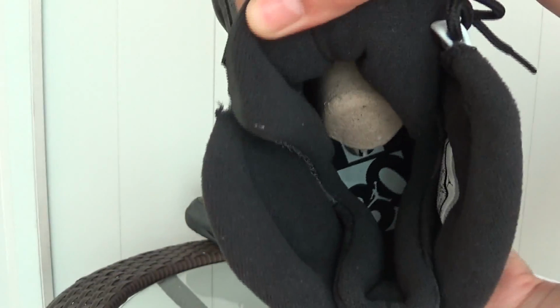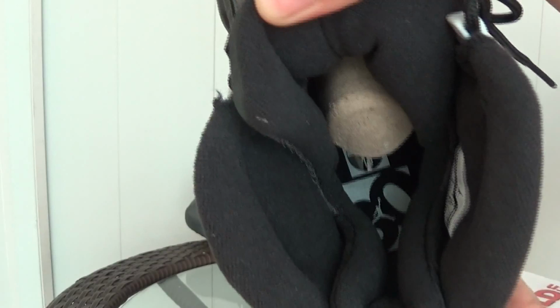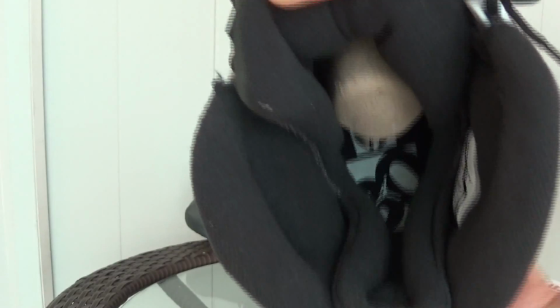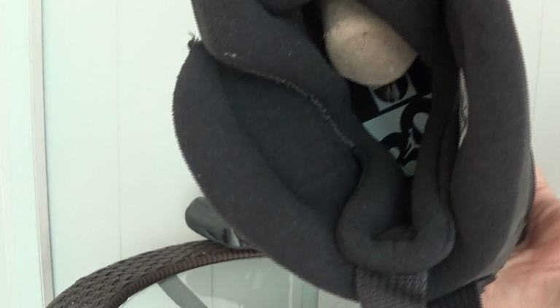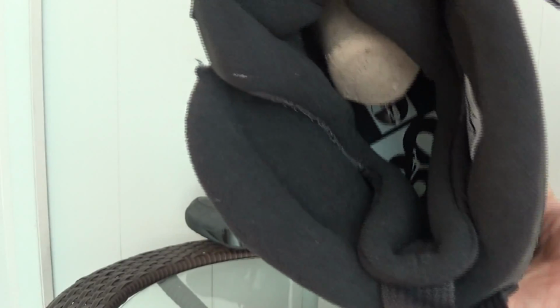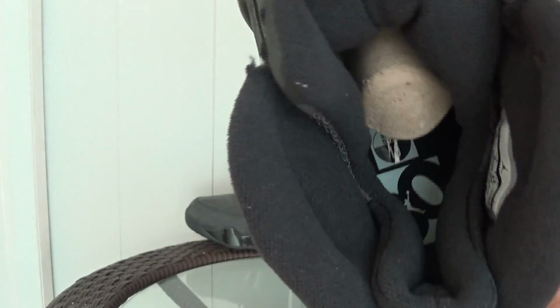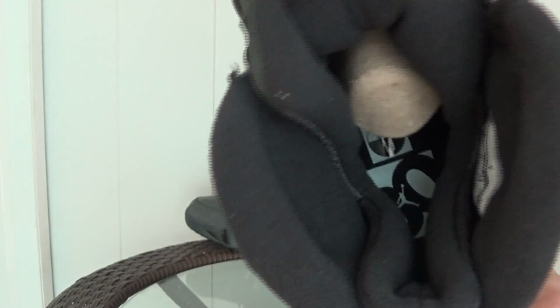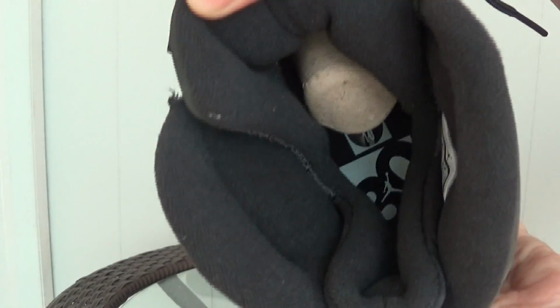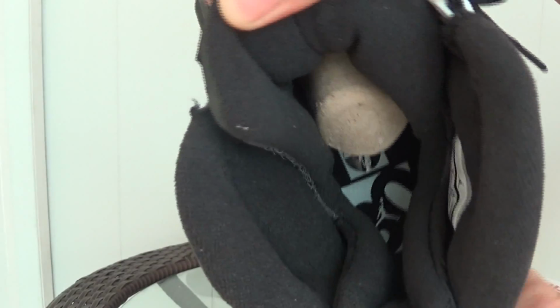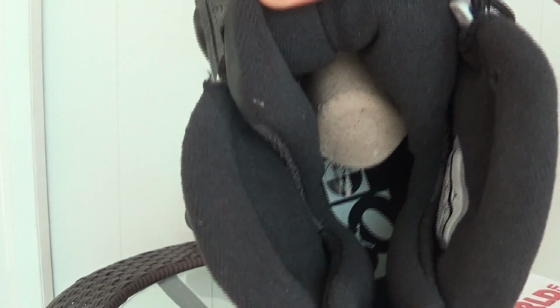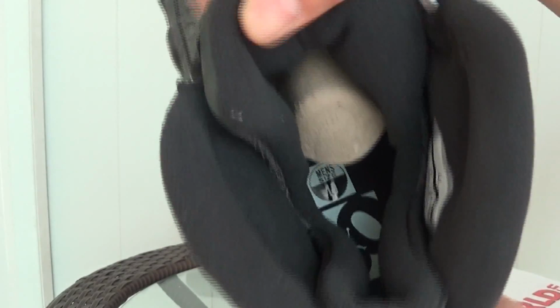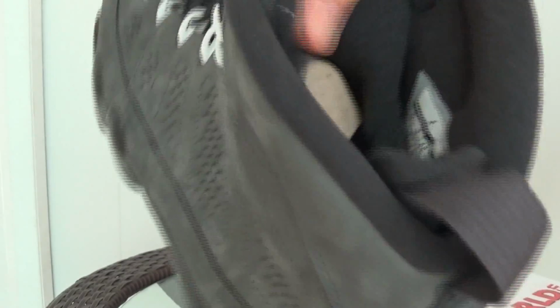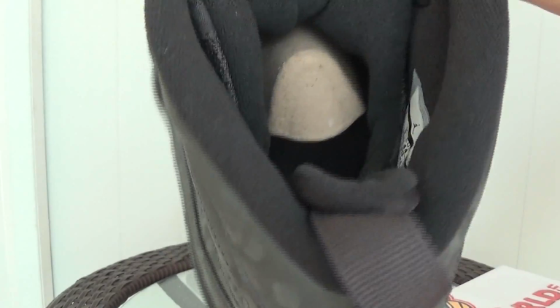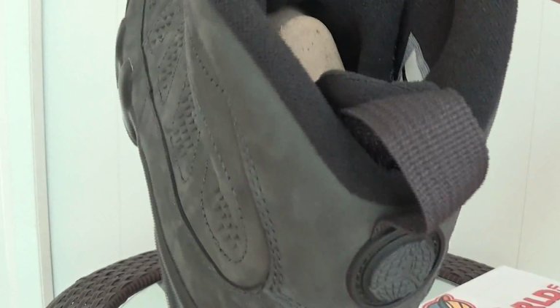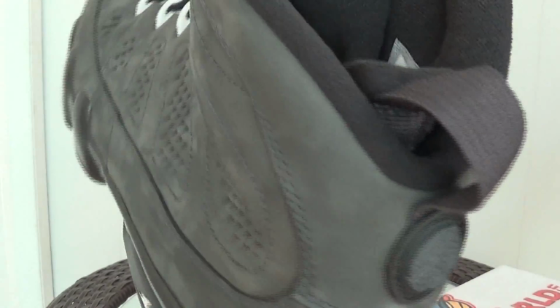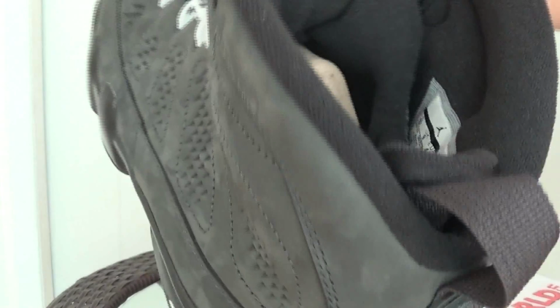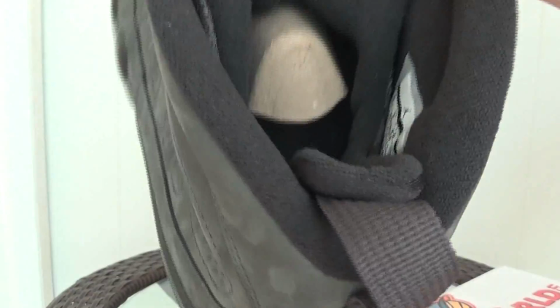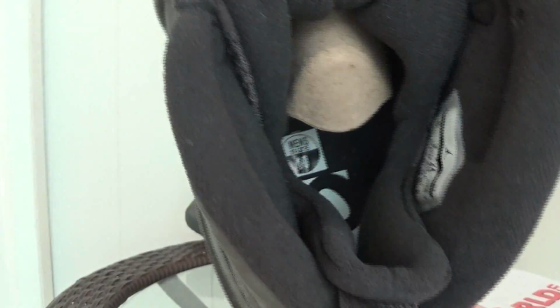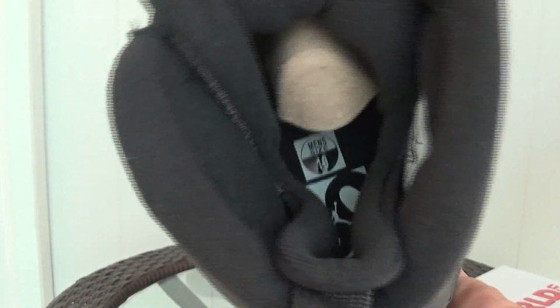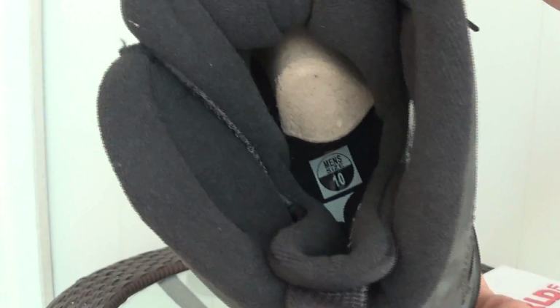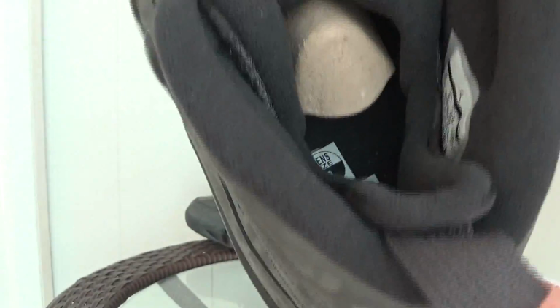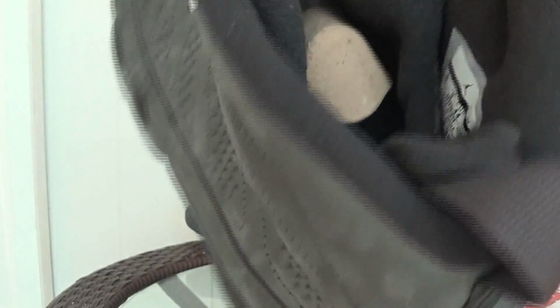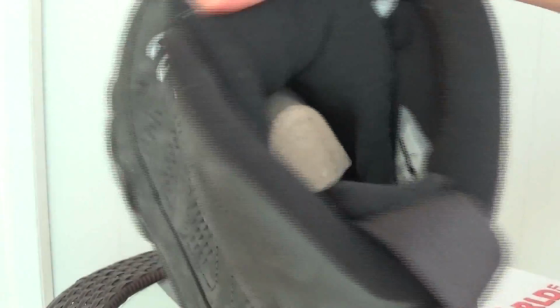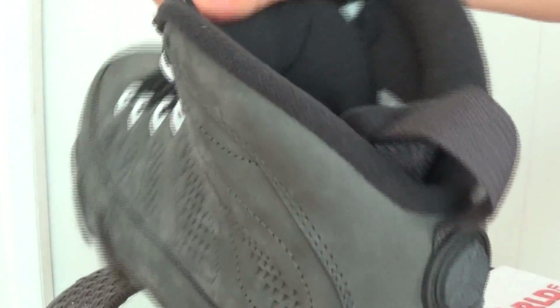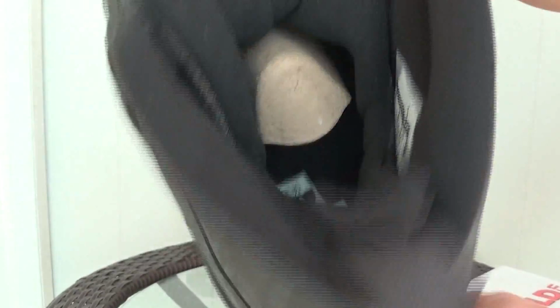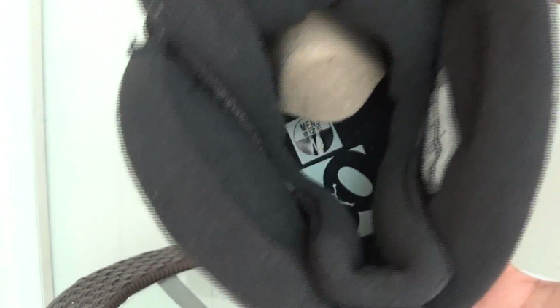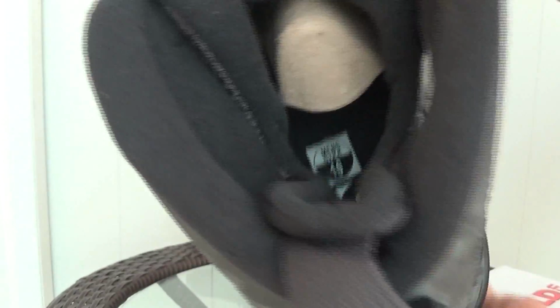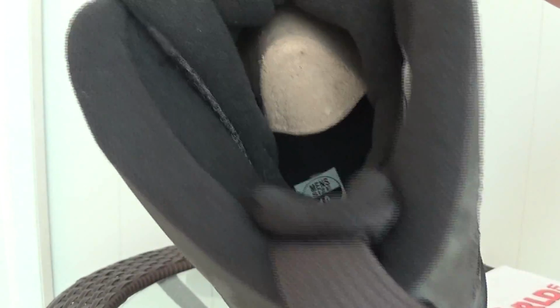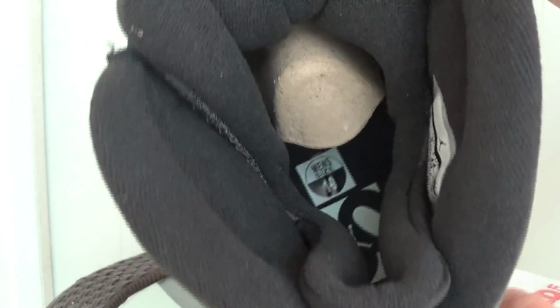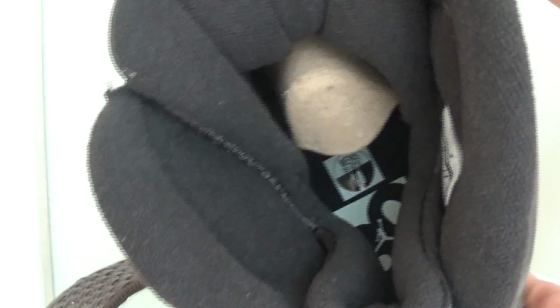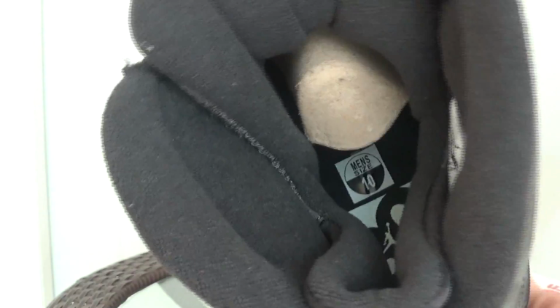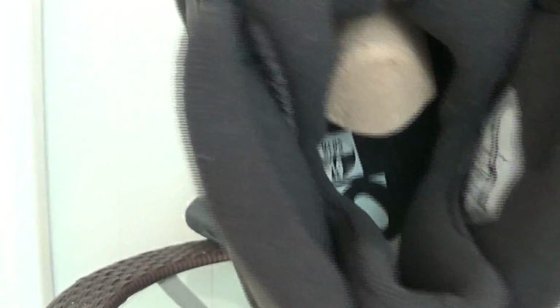Notice the count here on the insole — it has a 13, which means this is the 13th anniversary of Jordan's shoes.